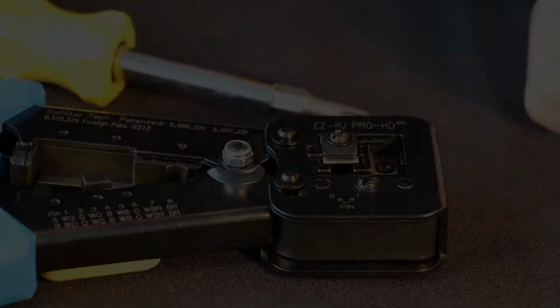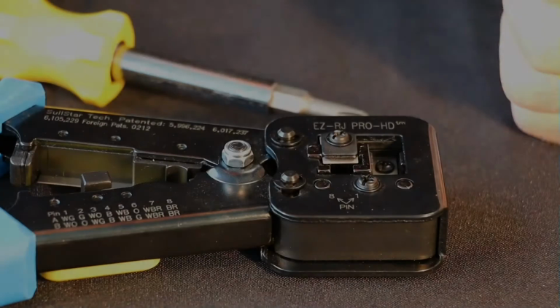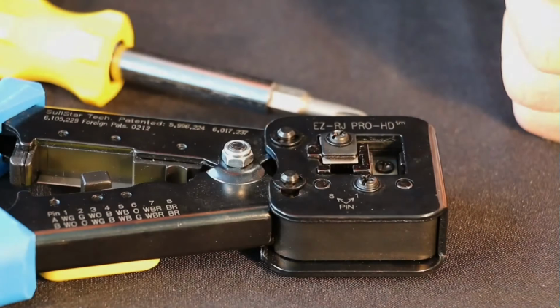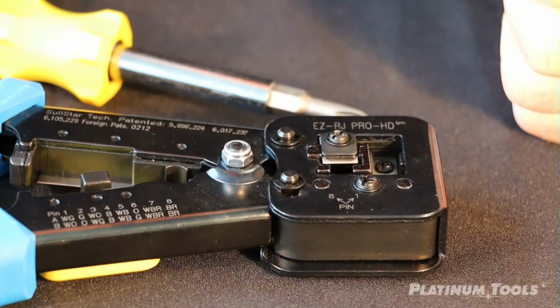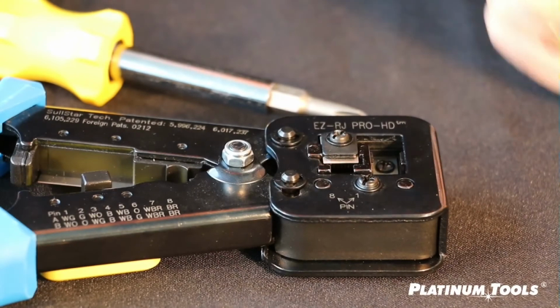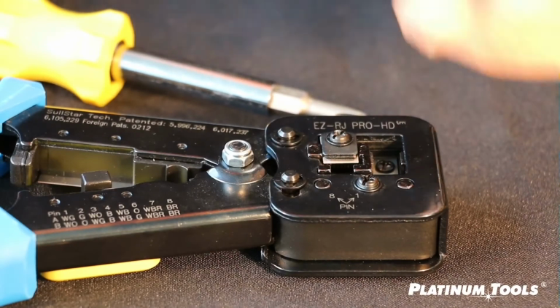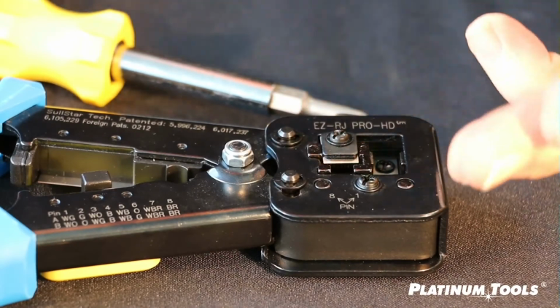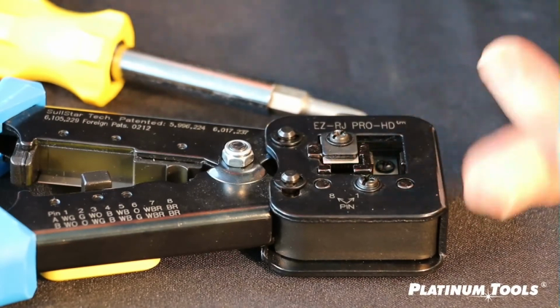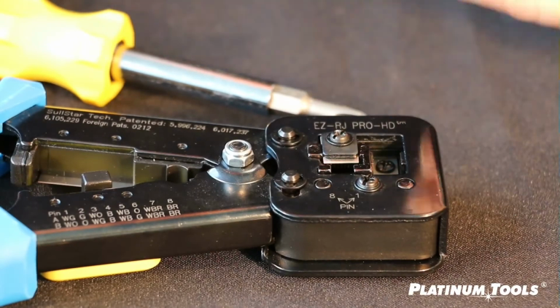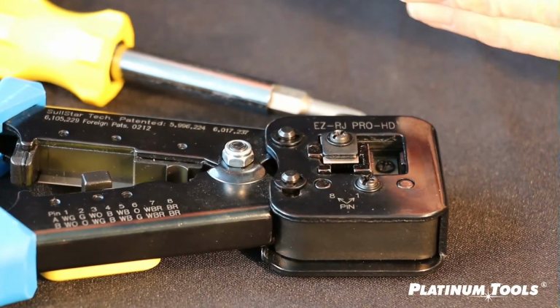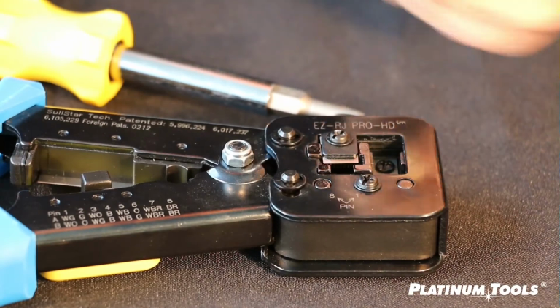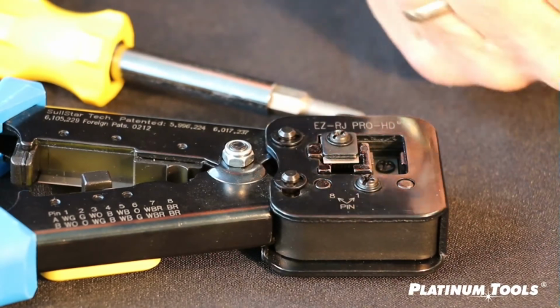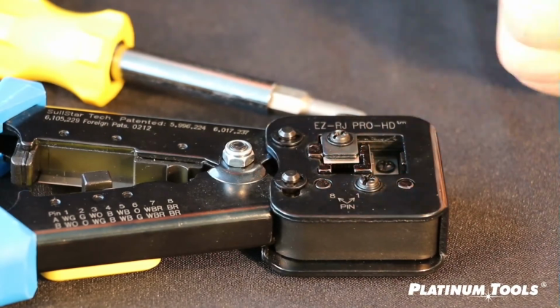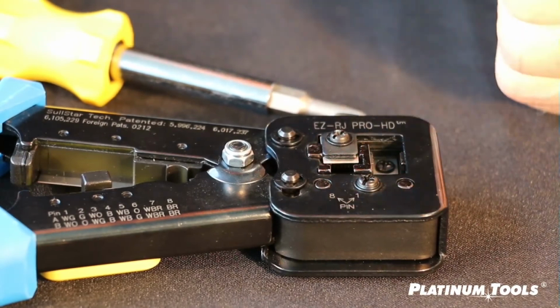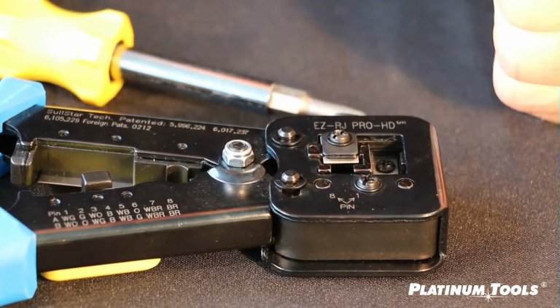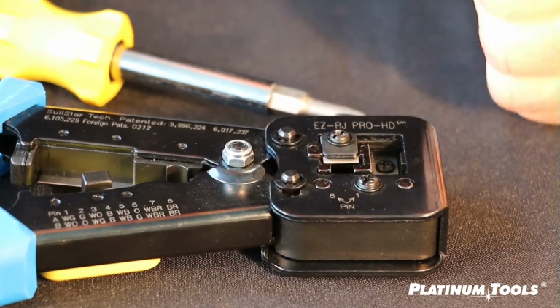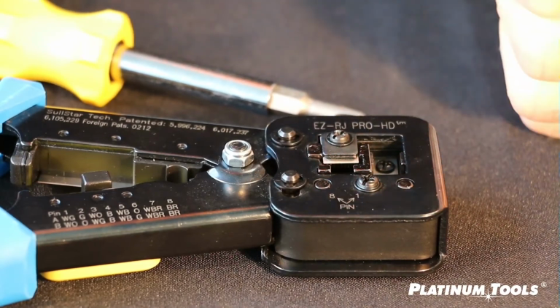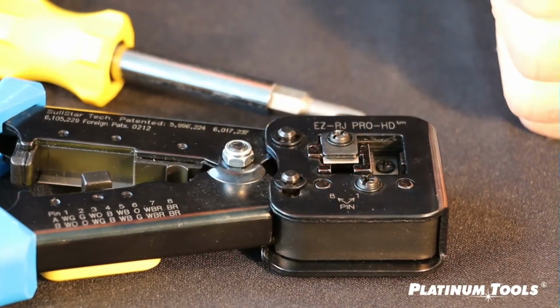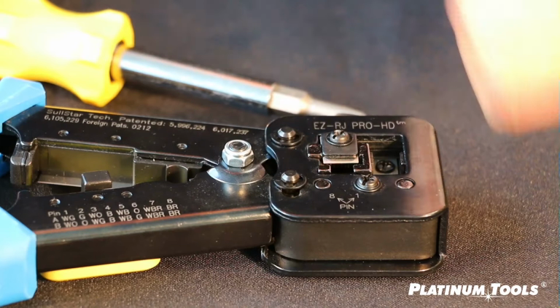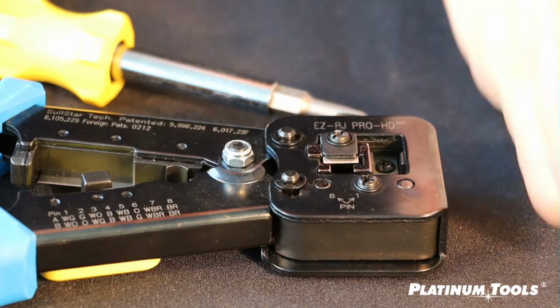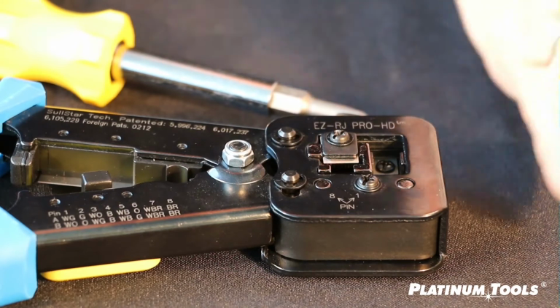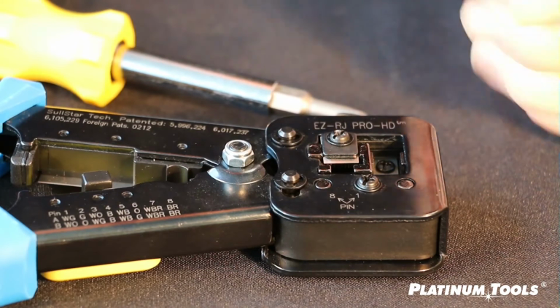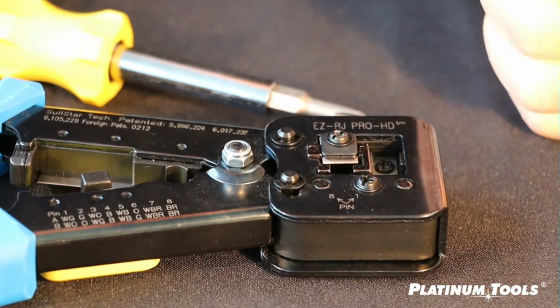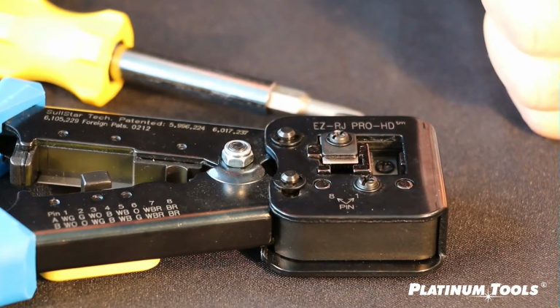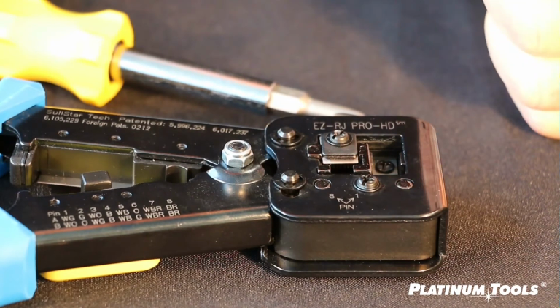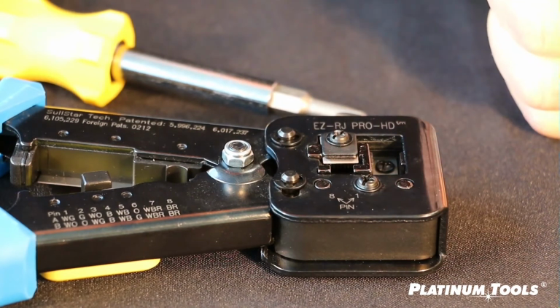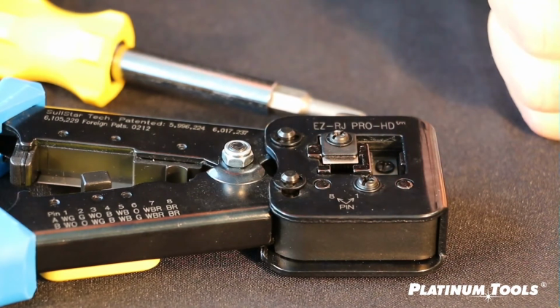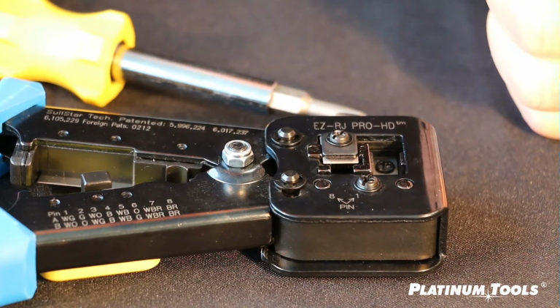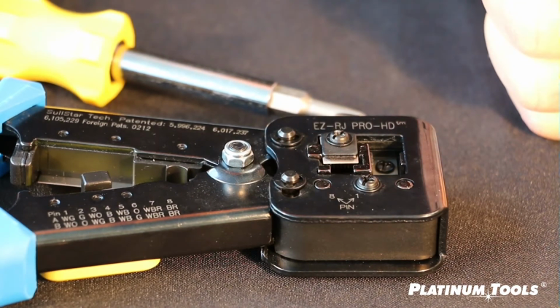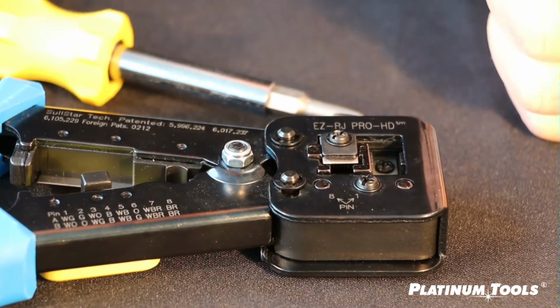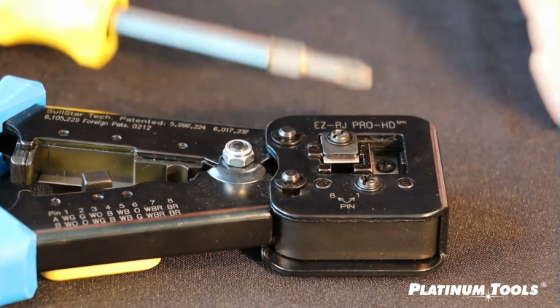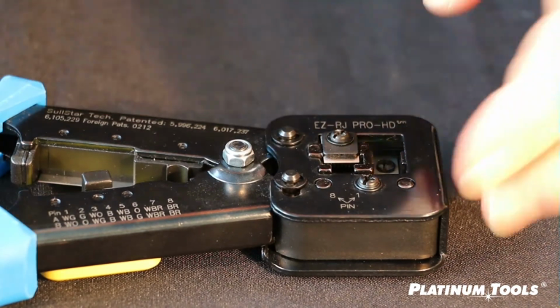Spacer plate. They have a top, a bottom, a front, and a back, and they need to go back on the same way they came off. So let's go for it.